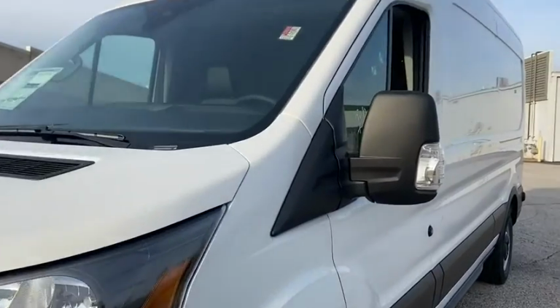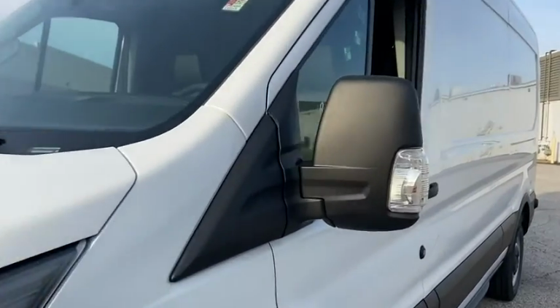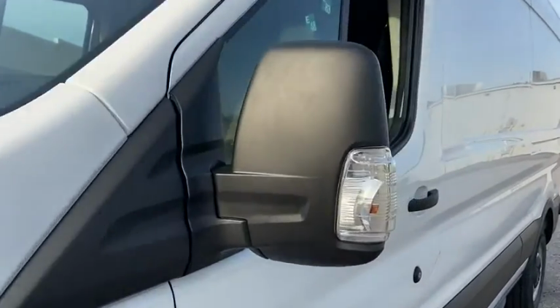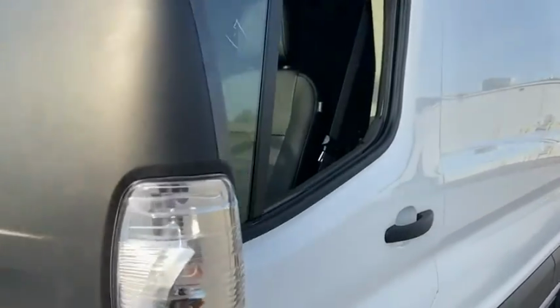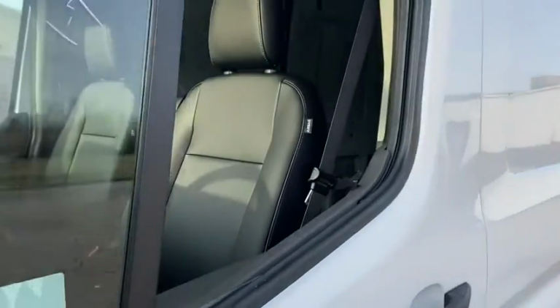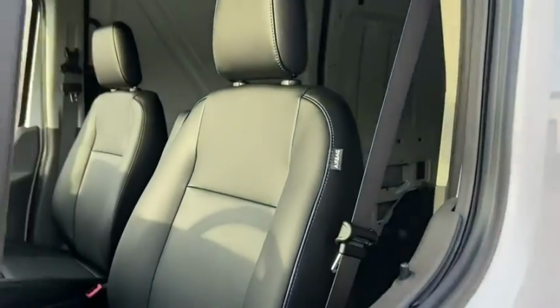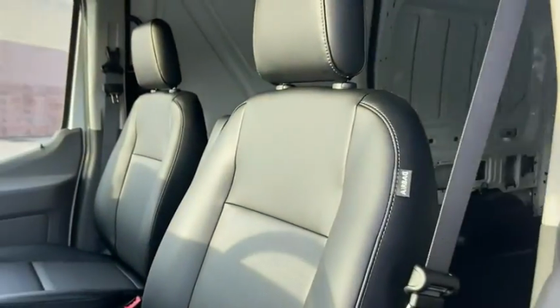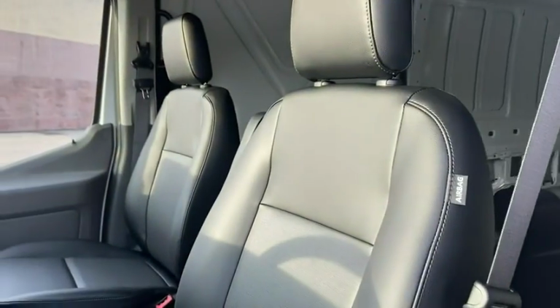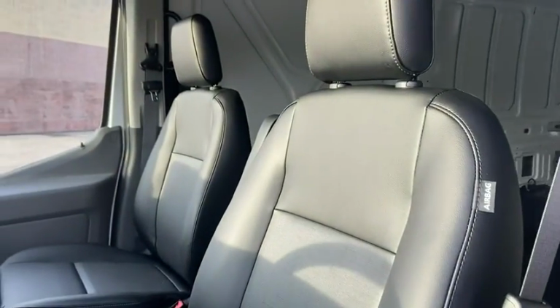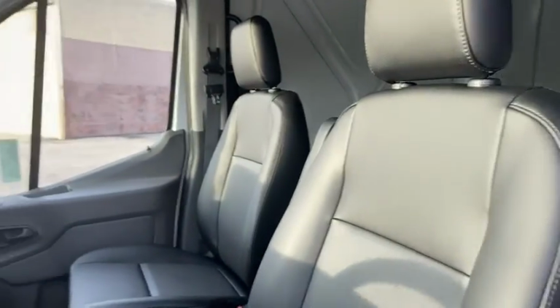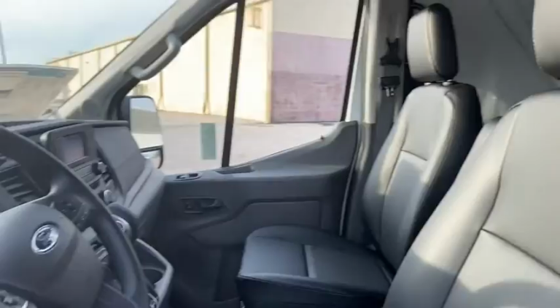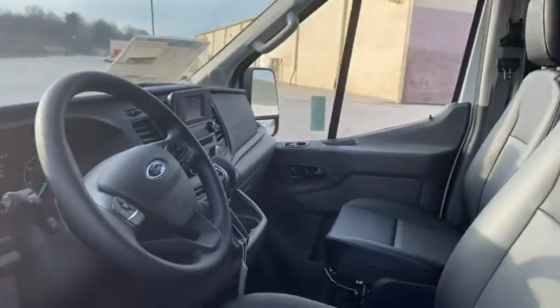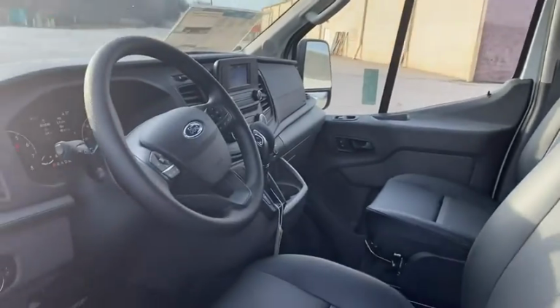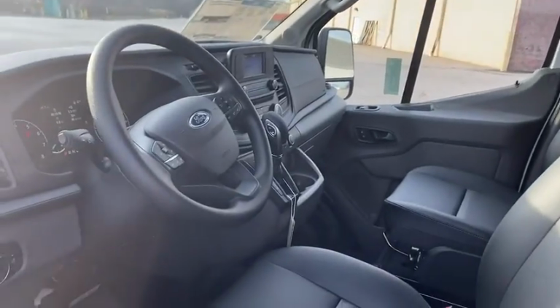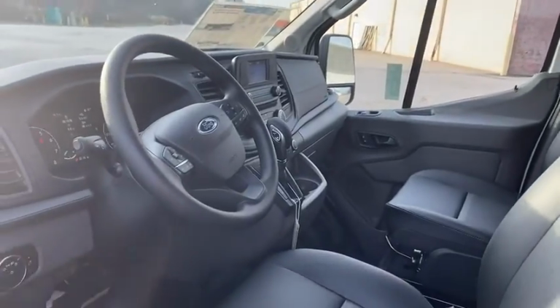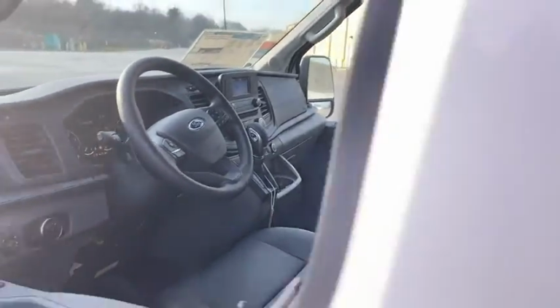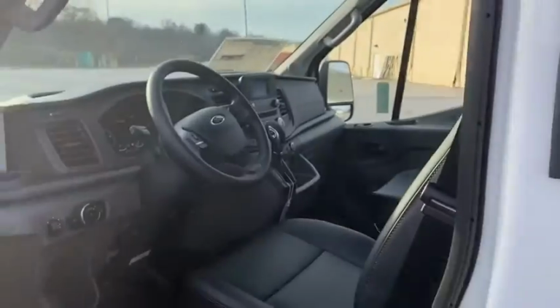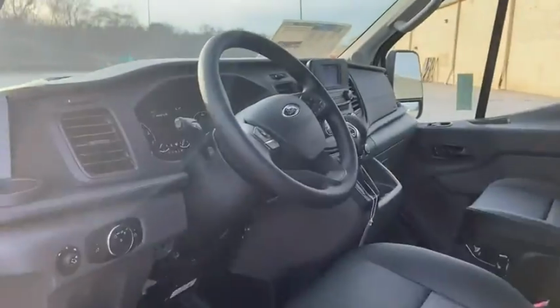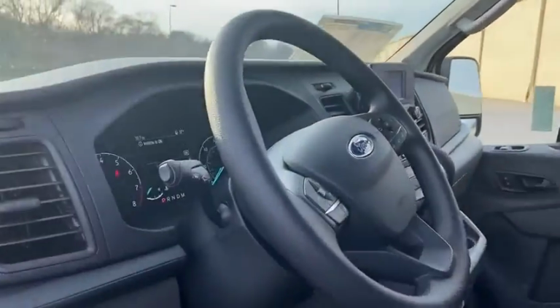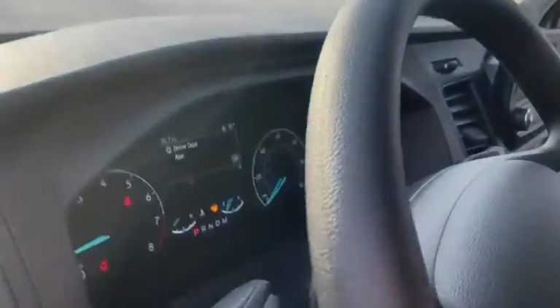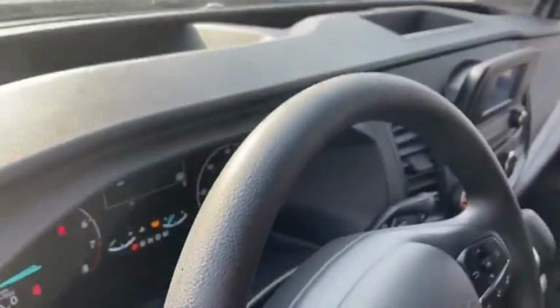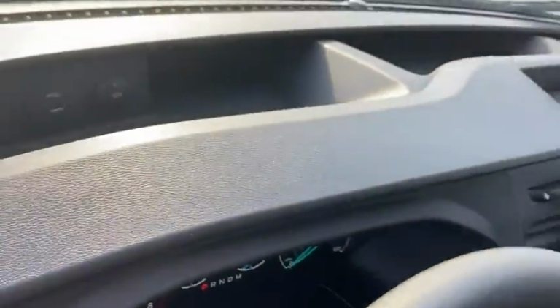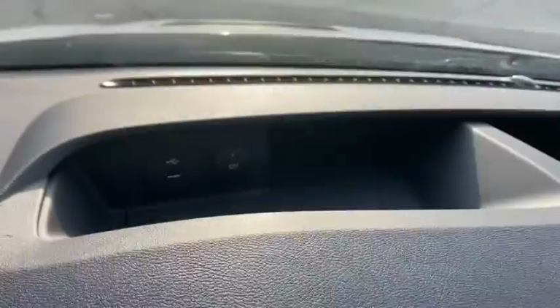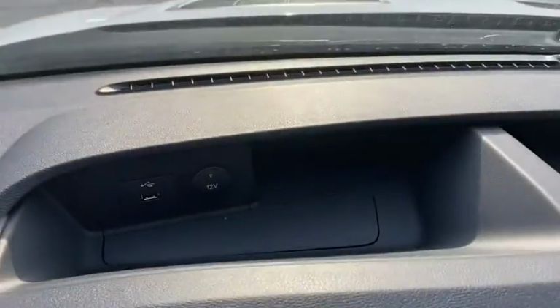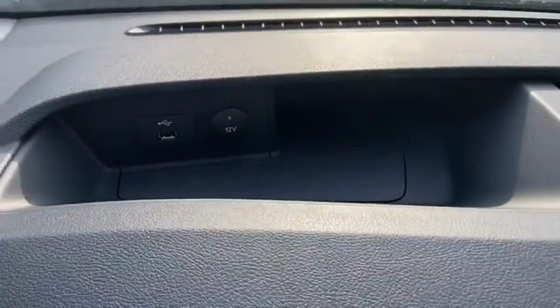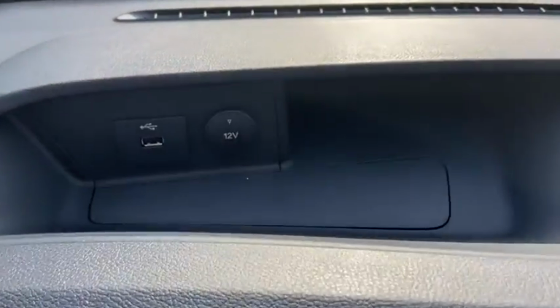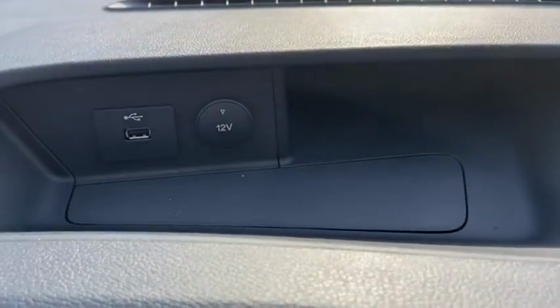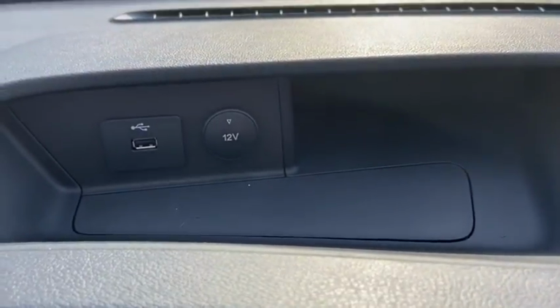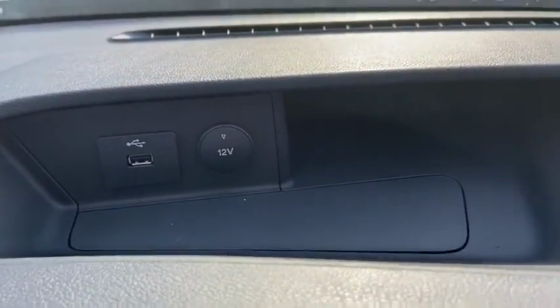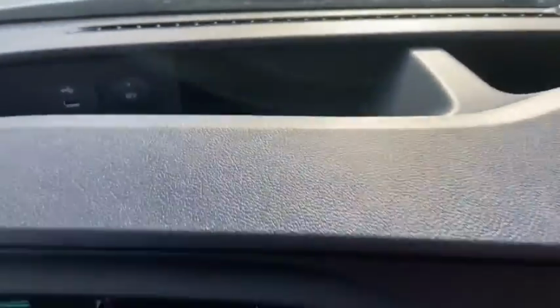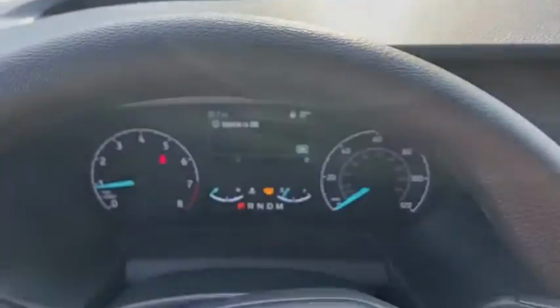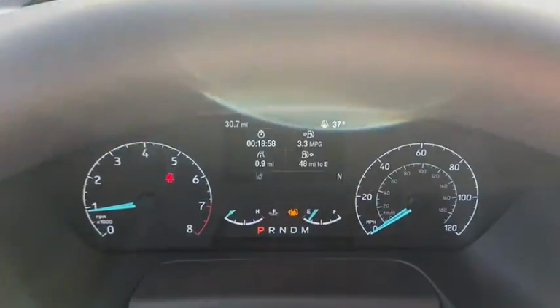Traction control, dual airbags, power steering, four-wheel disc brakes, AM-FM stereo radio, power windows, electronic stability control, remote keyless entry, panic alarm, overhead console, tachometer, brake assist.